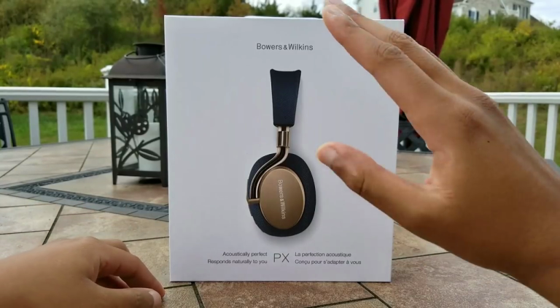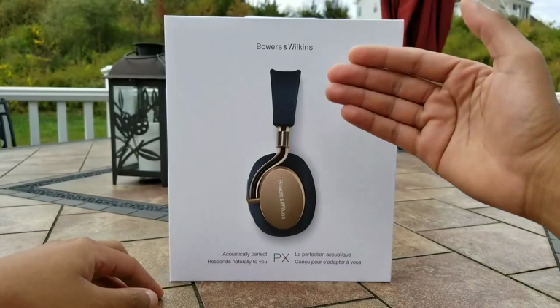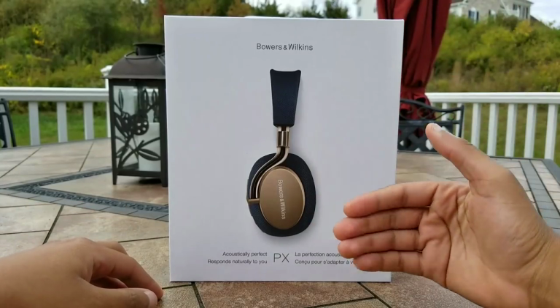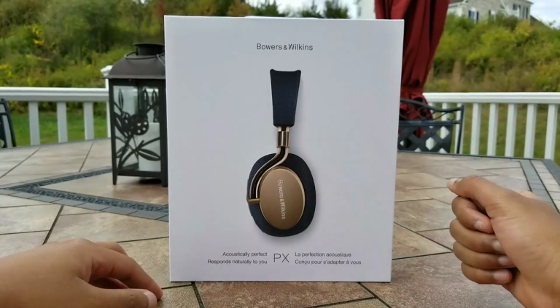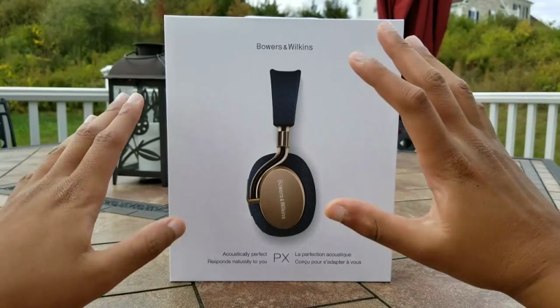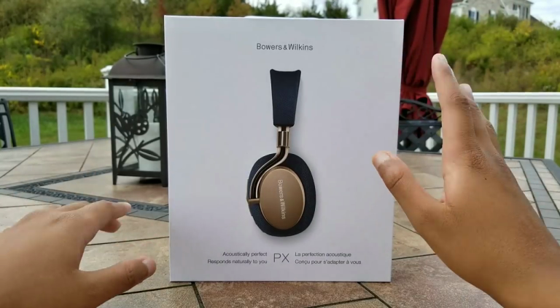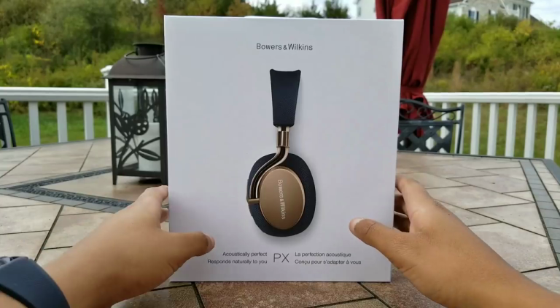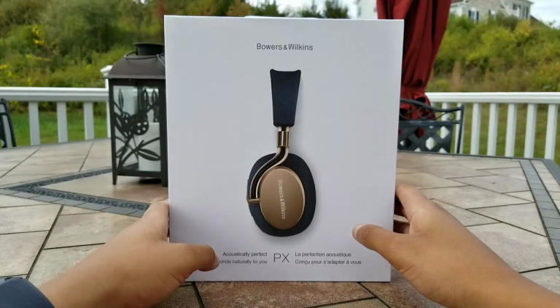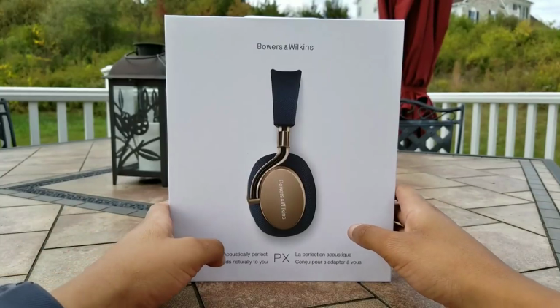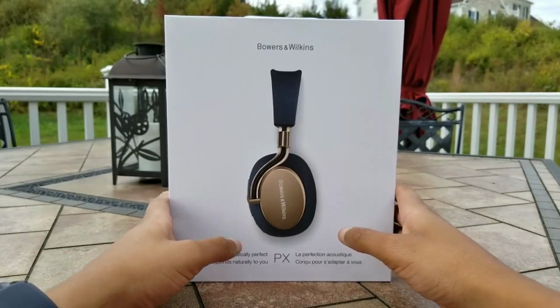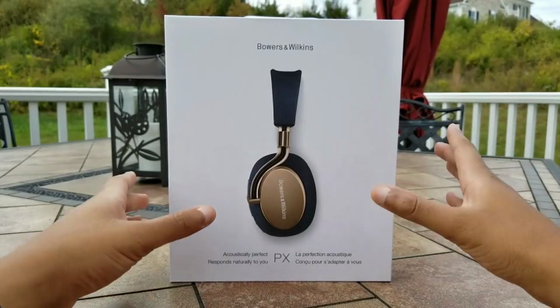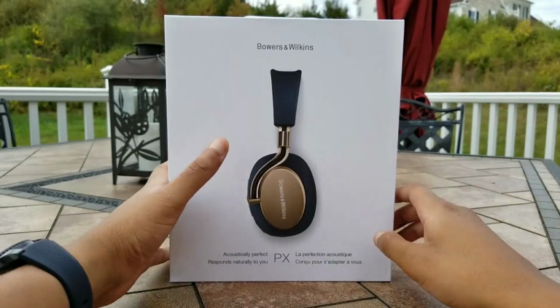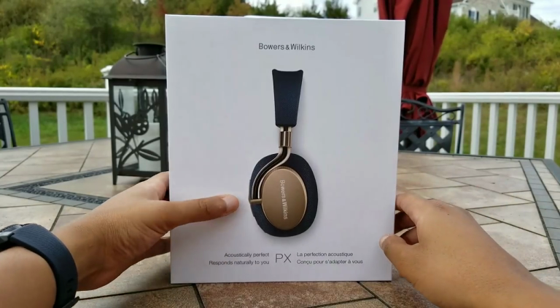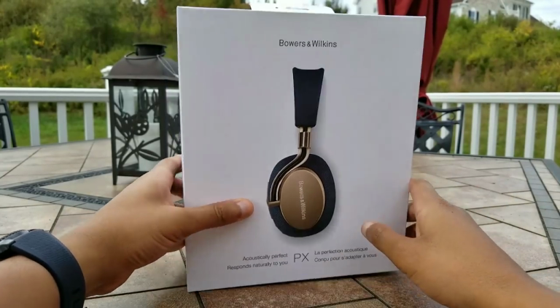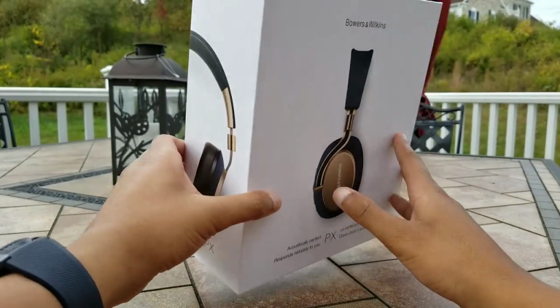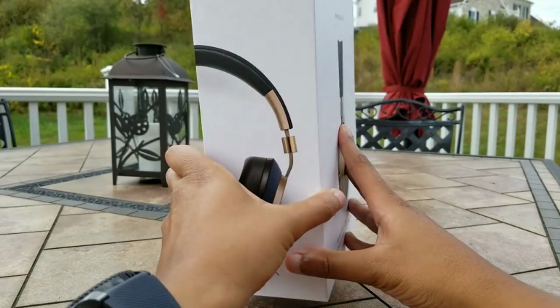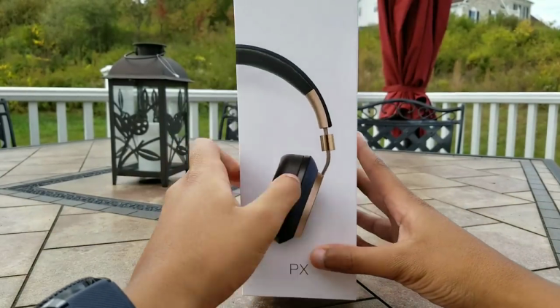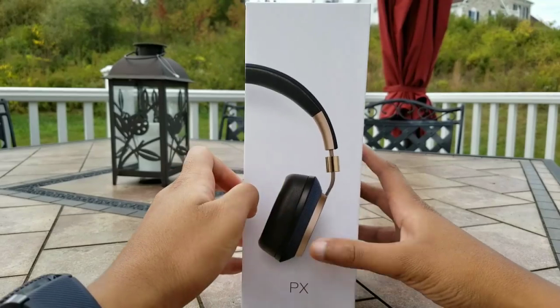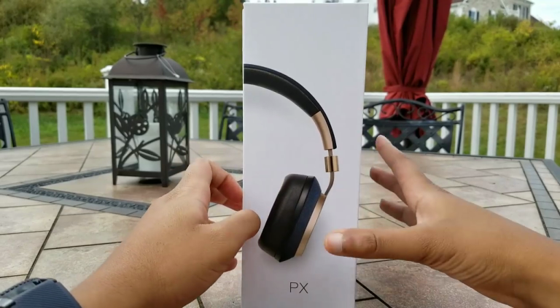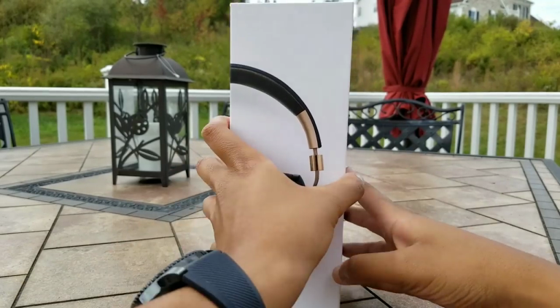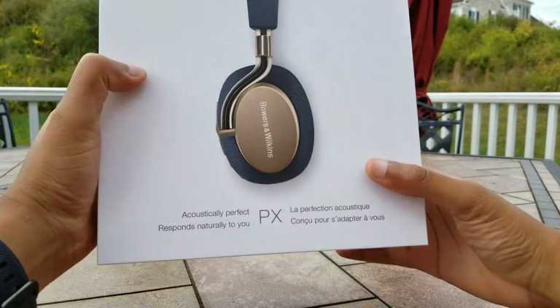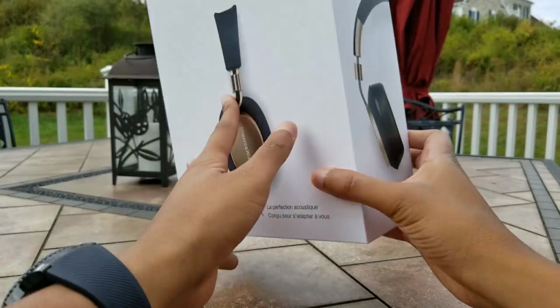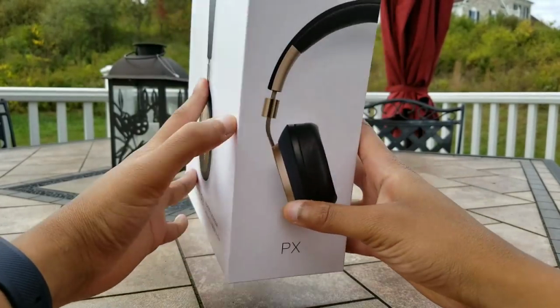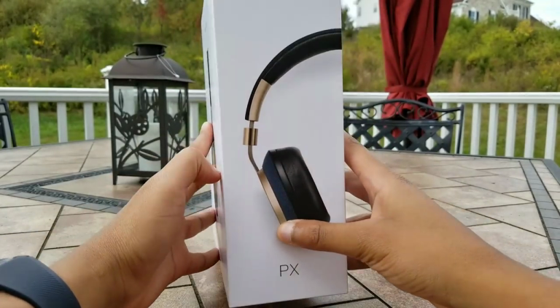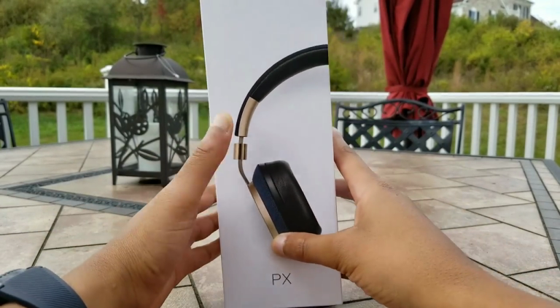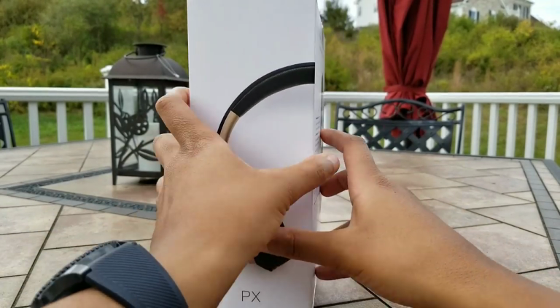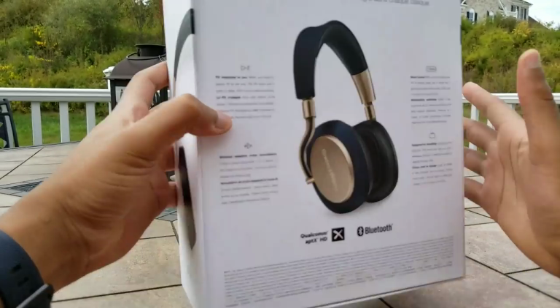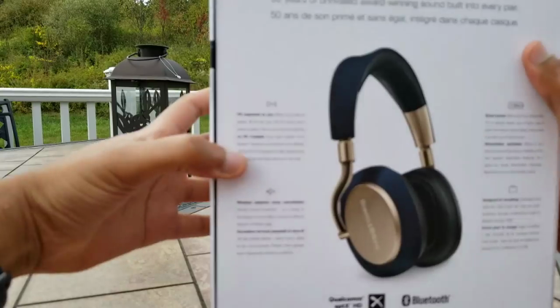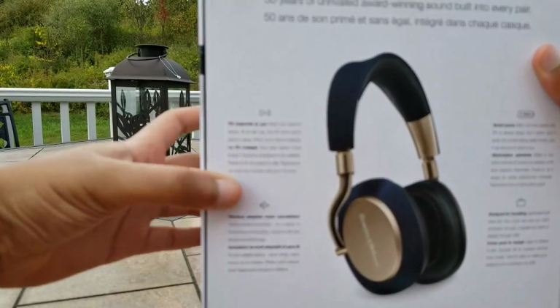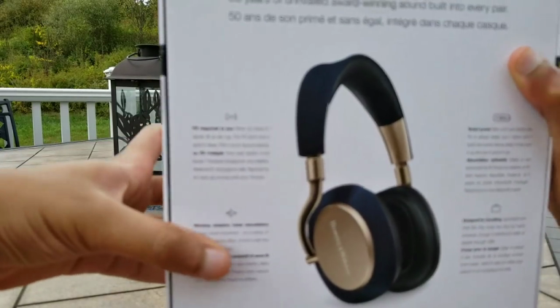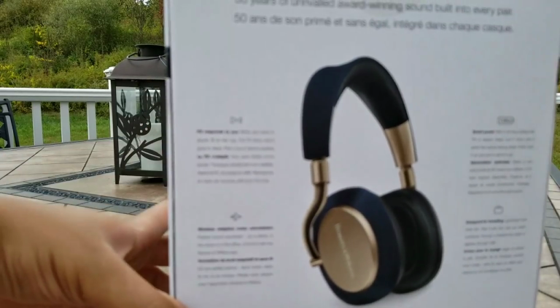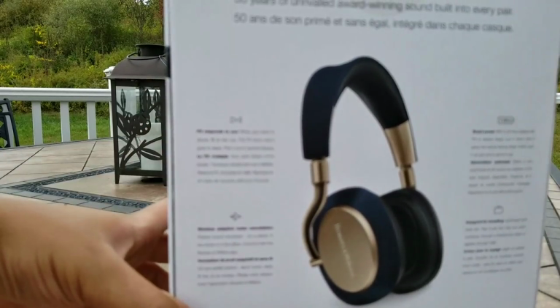The box is pretty elegant, very clean. The front shows the headphones from a side view as if you were wearing them. This is the actual side of the headphone on the side of the box, and on the back it shows you the main features. So let's dive into that.